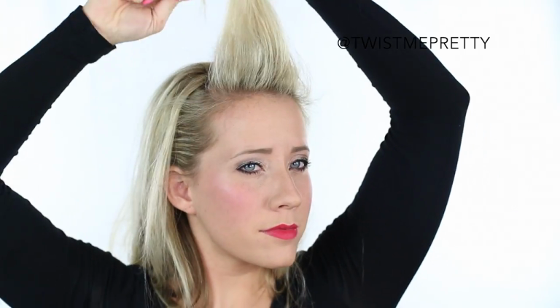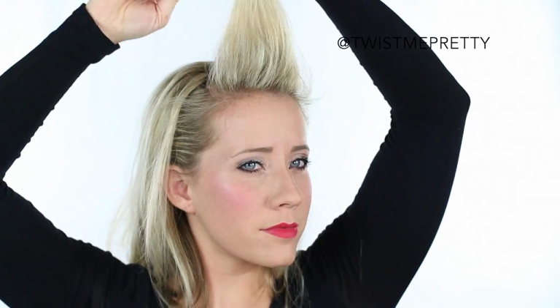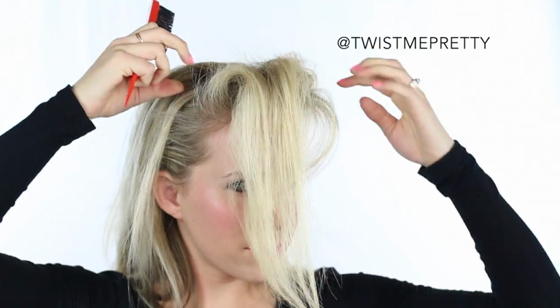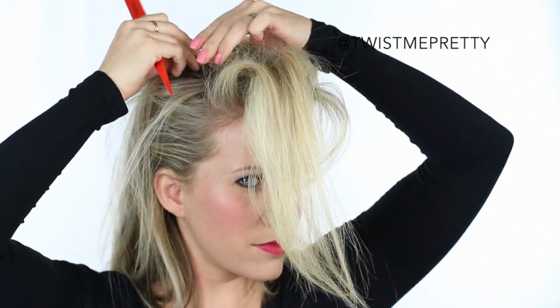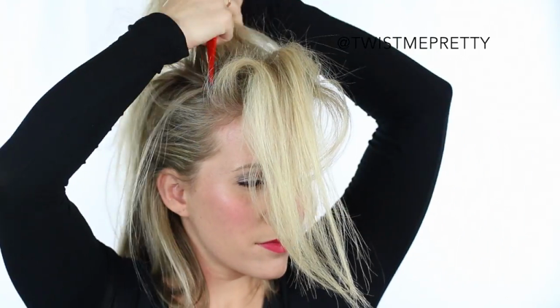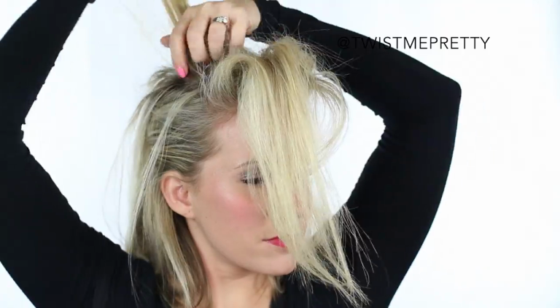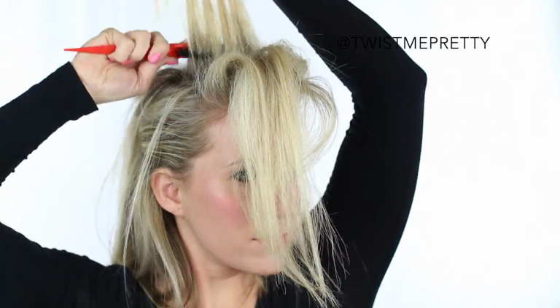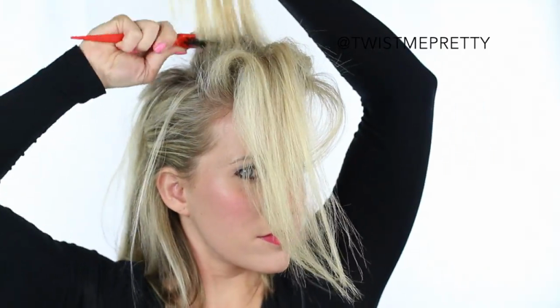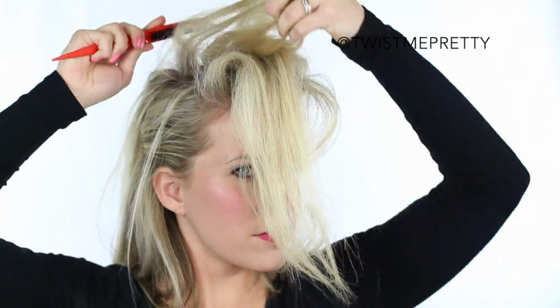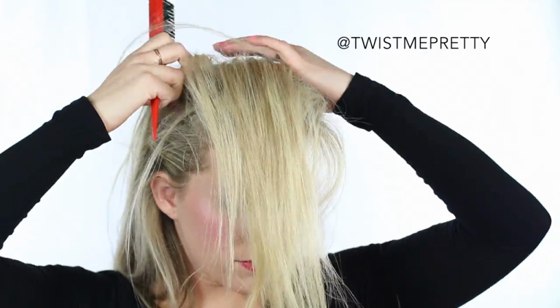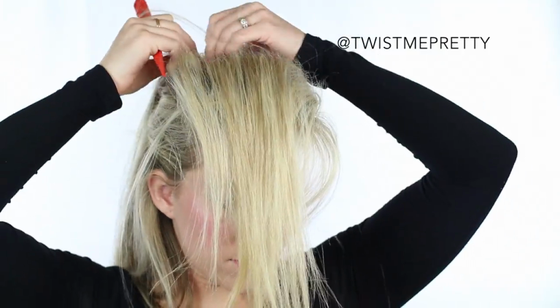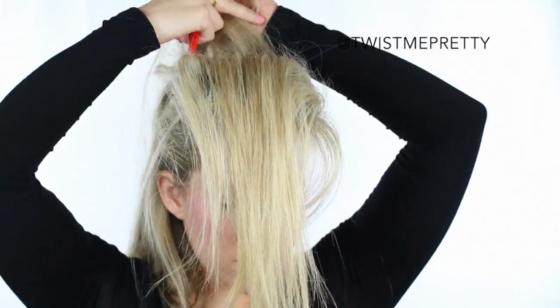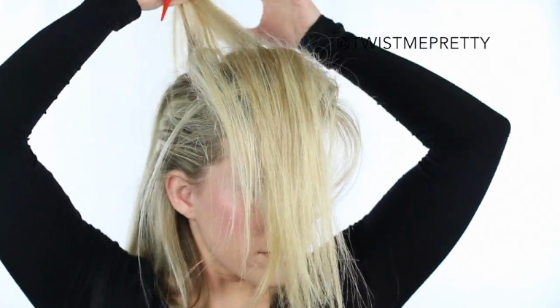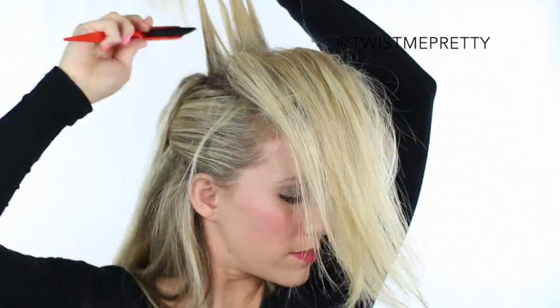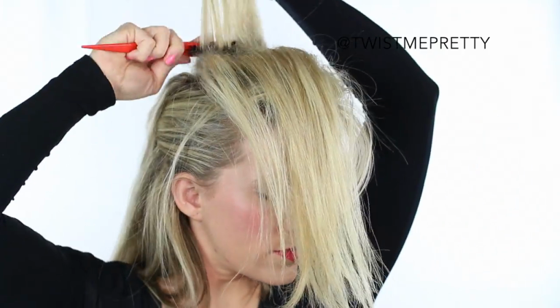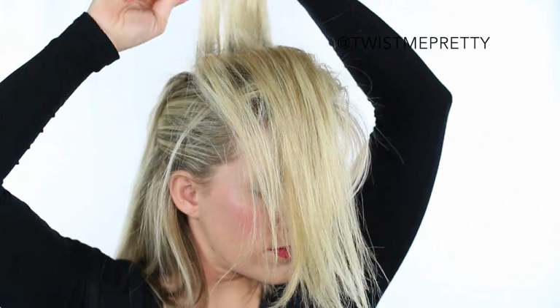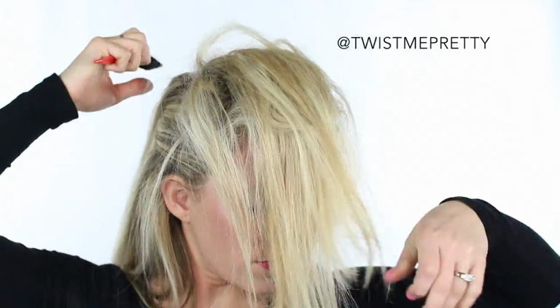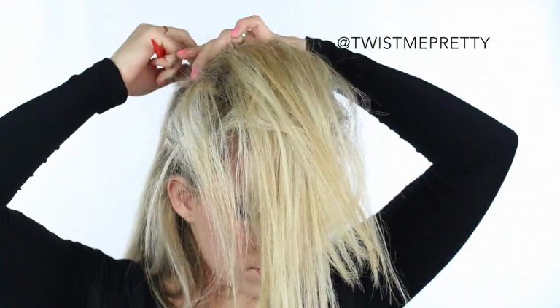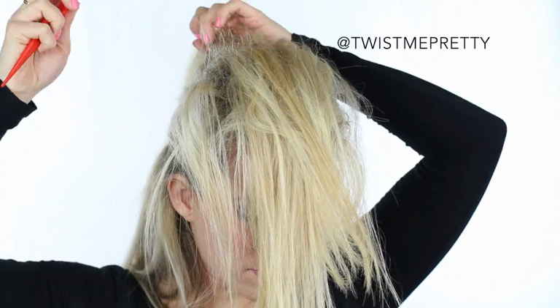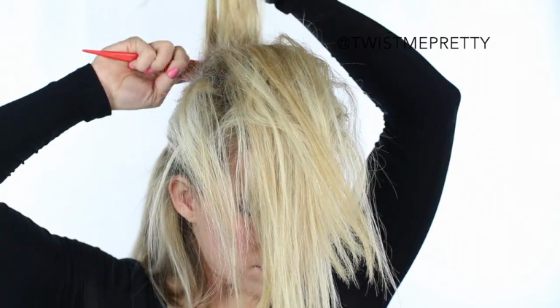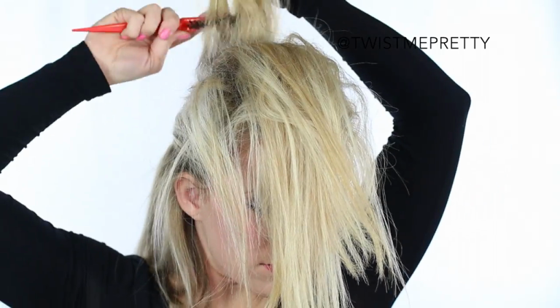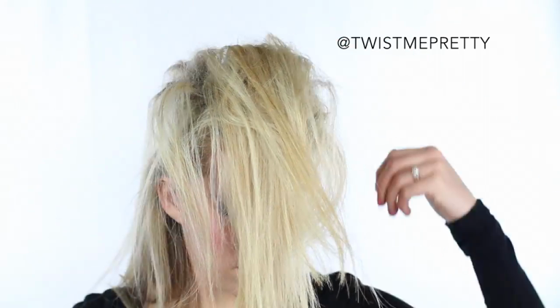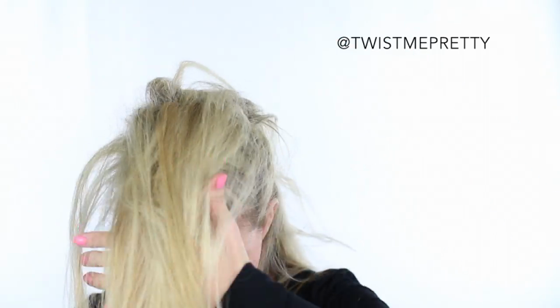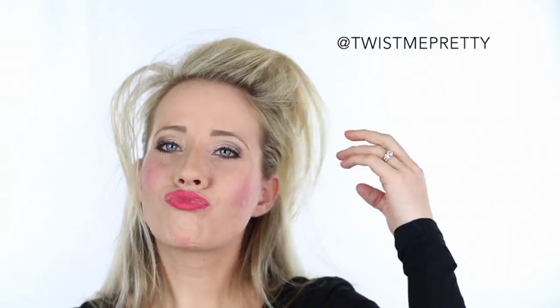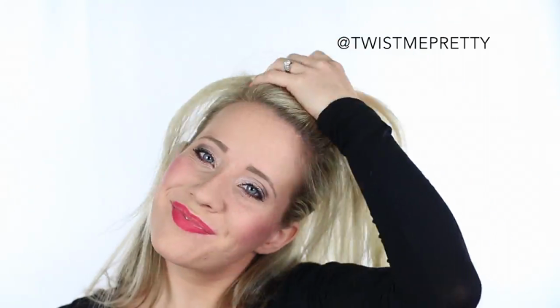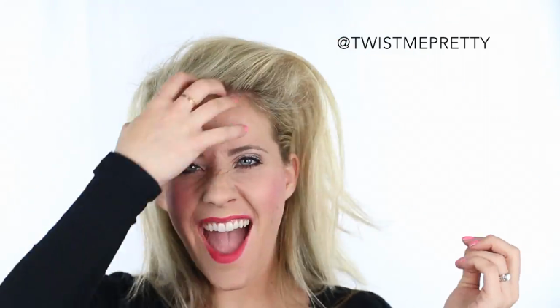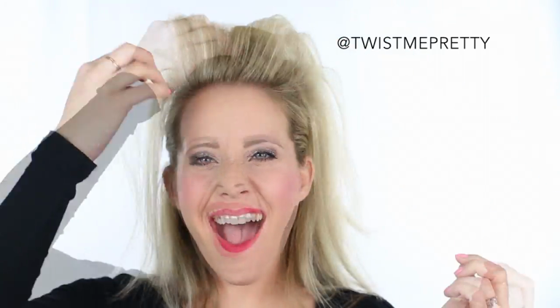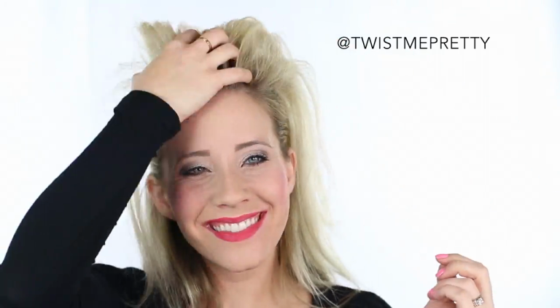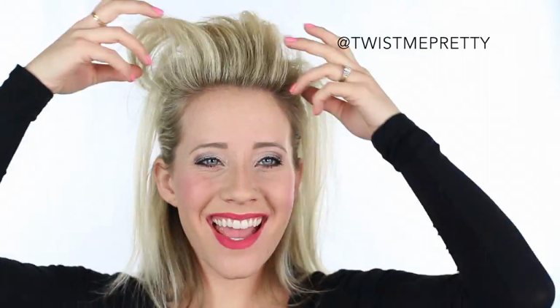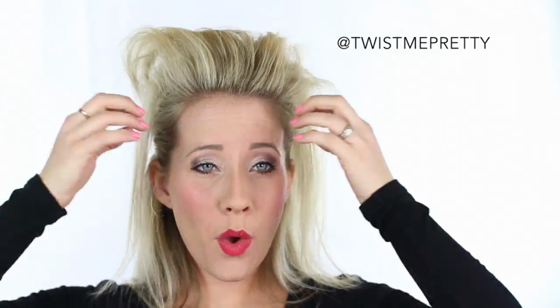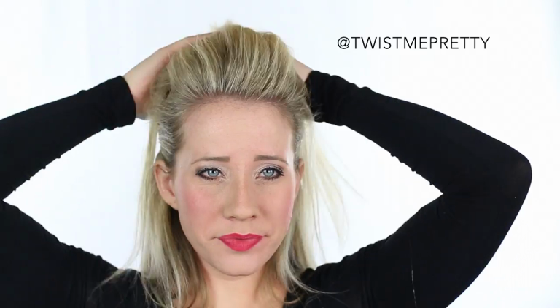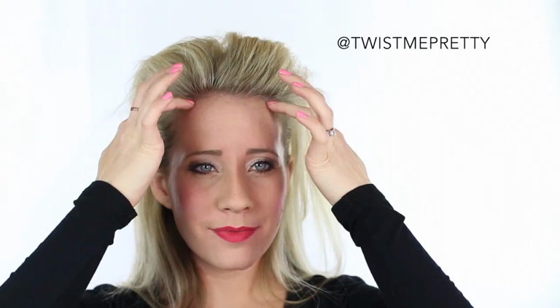Once you've added in your extensions, just take a teasing comb and back tease that entire hair section. Getting this section ready is really what takes the longest, but it's also really important to get that perfect foundation to work with, so don't skip over it.